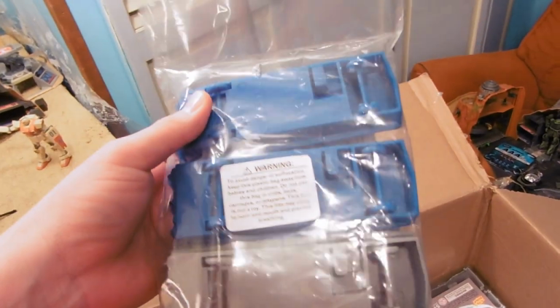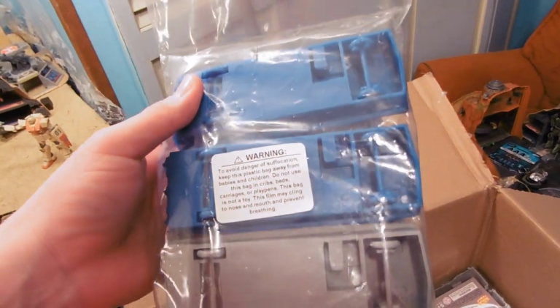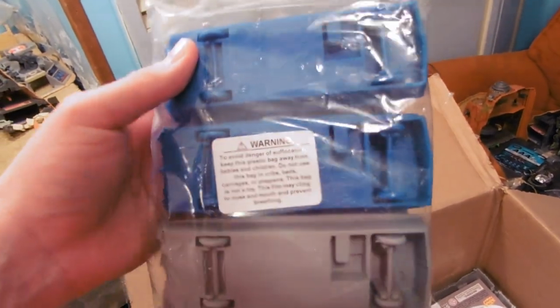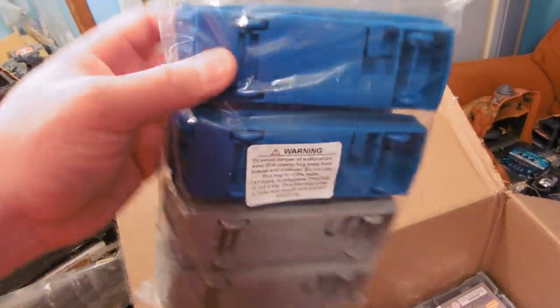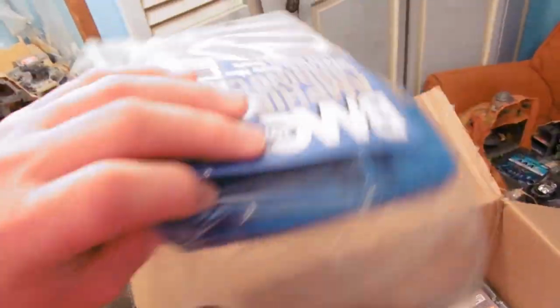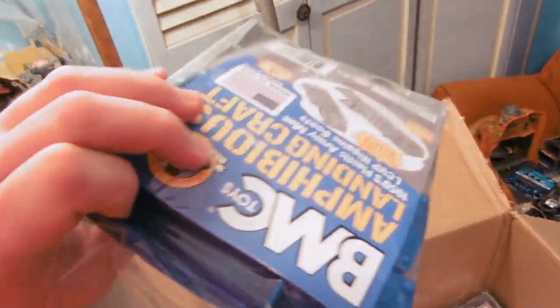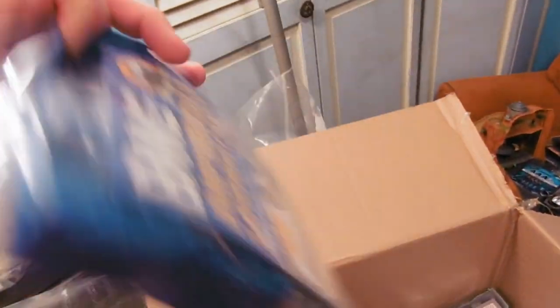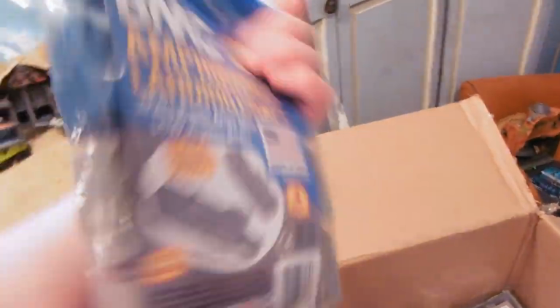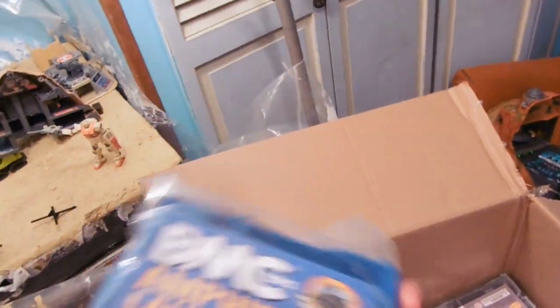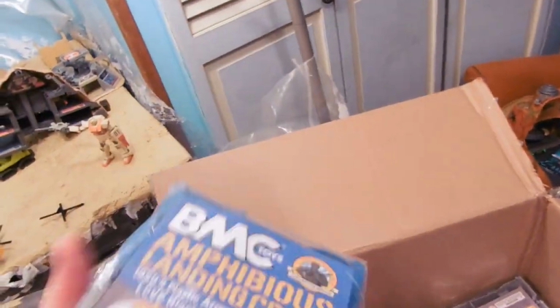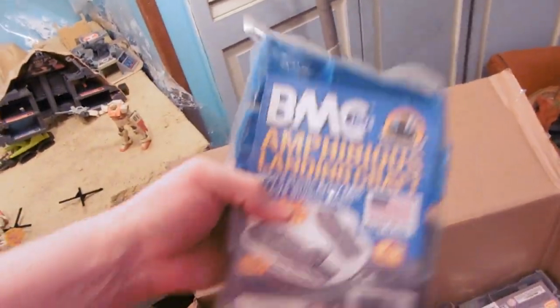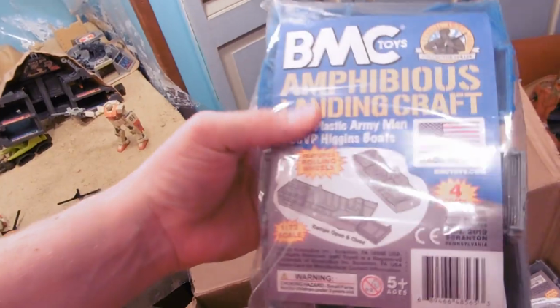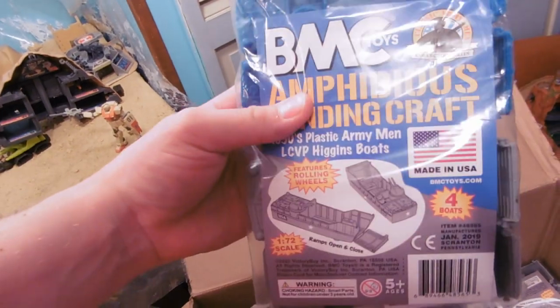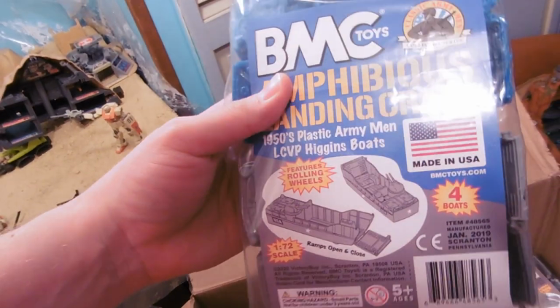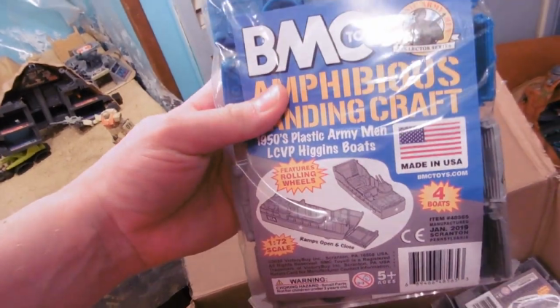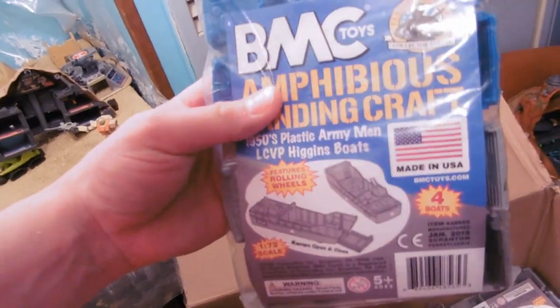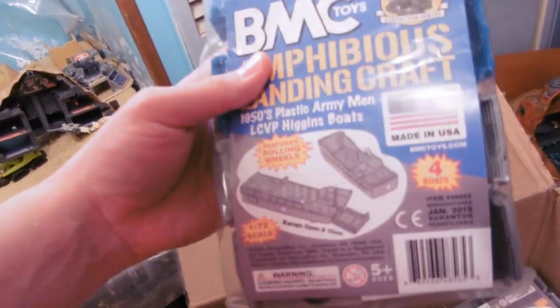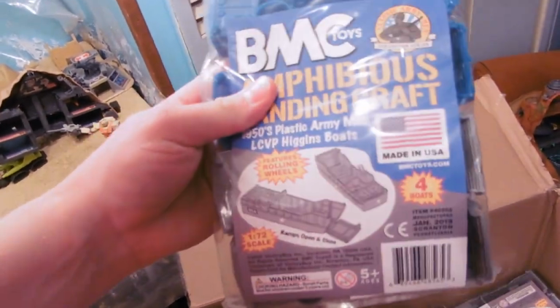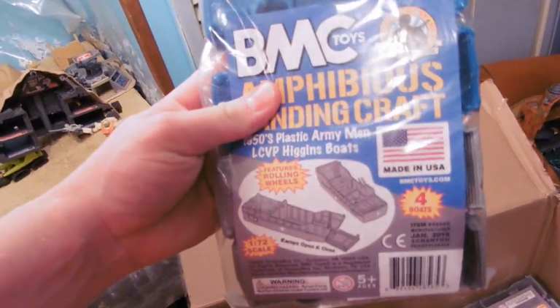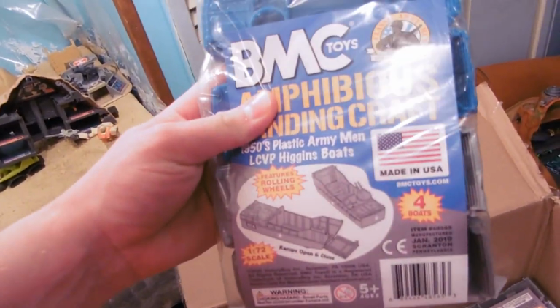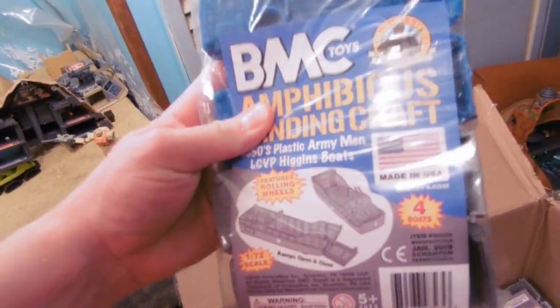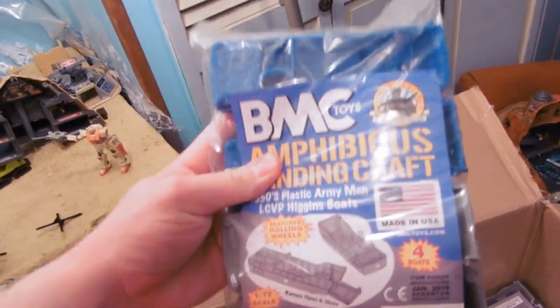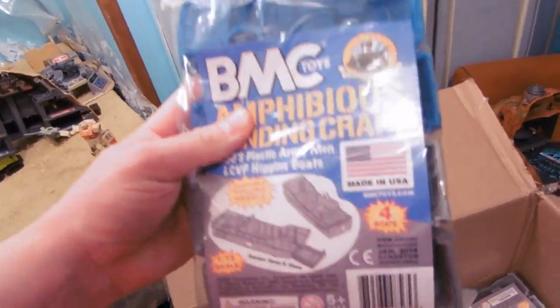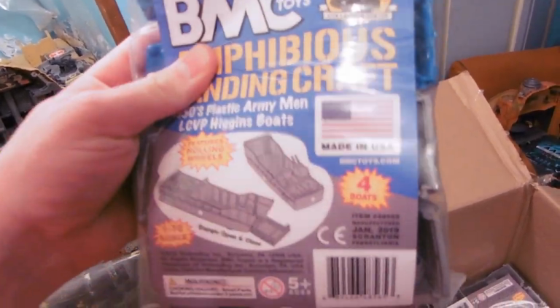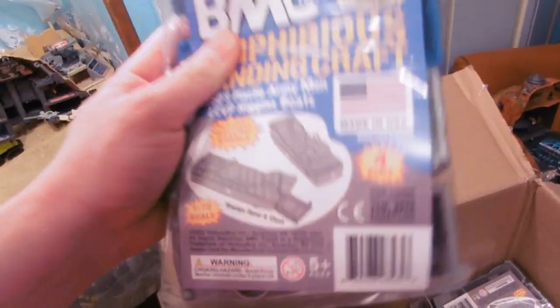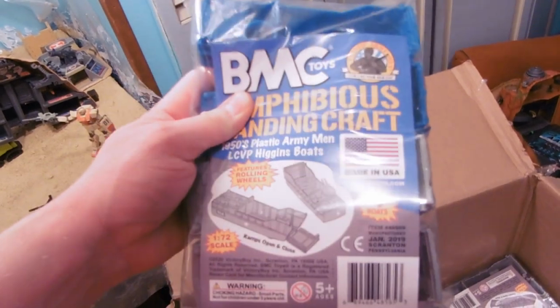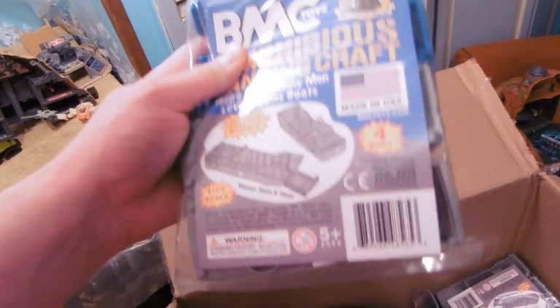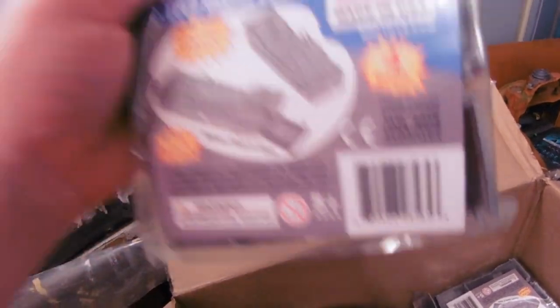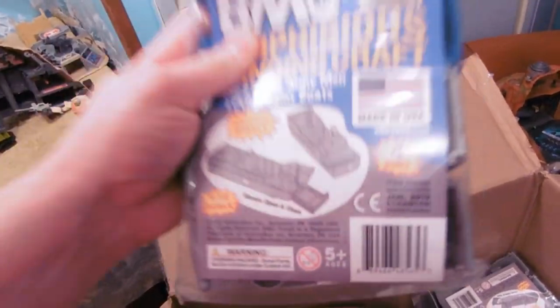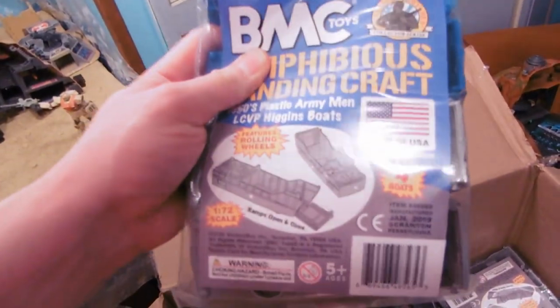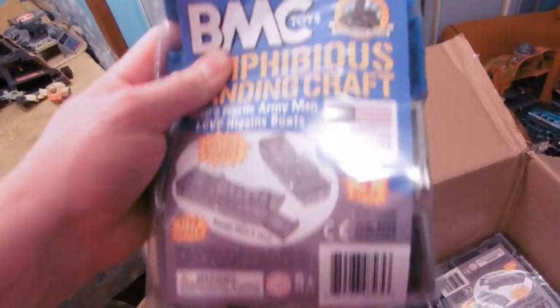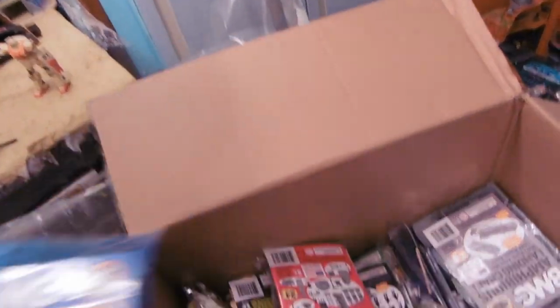When I've gotten these before from other toy companies — Generico, whatever — they're usually not very durable plastic. And I'm just holding these in their package, I'm like, wow, these are built to last.